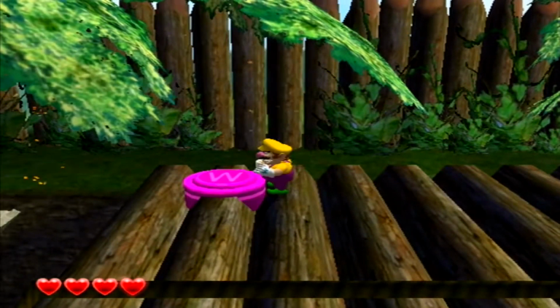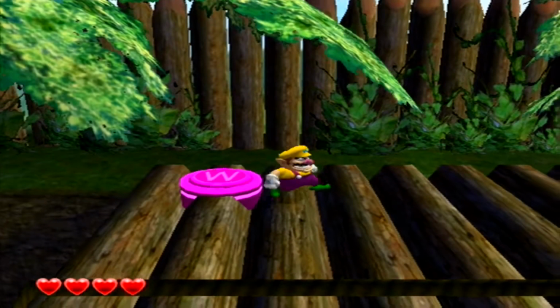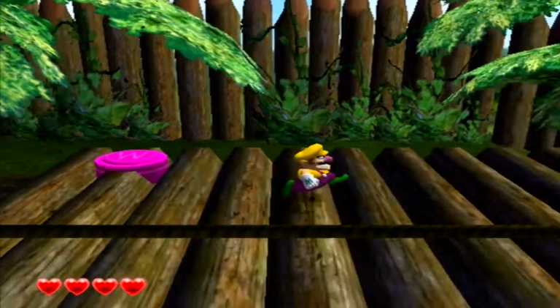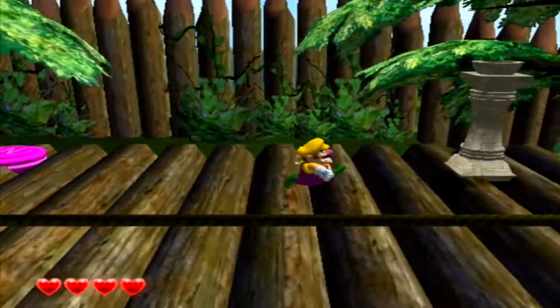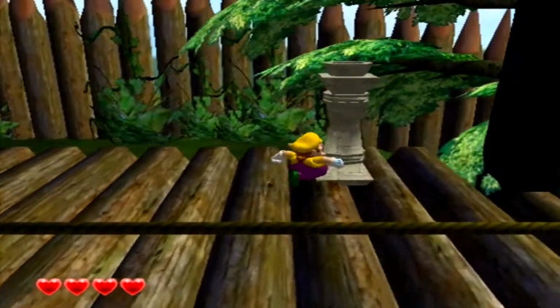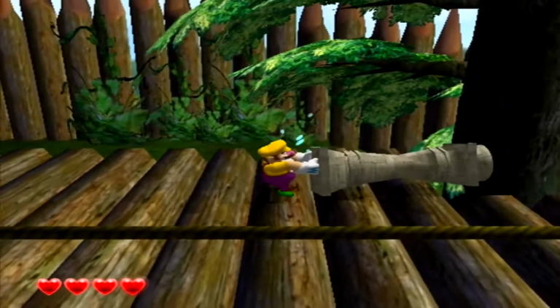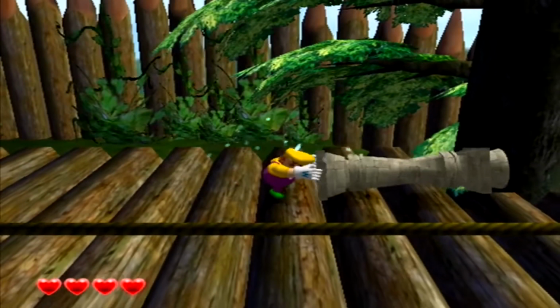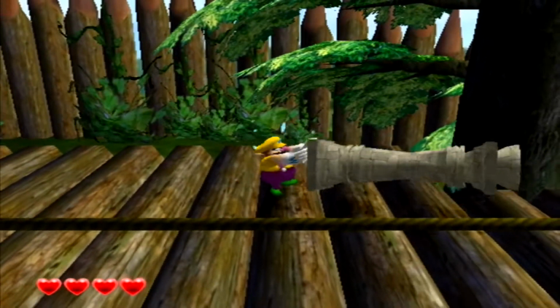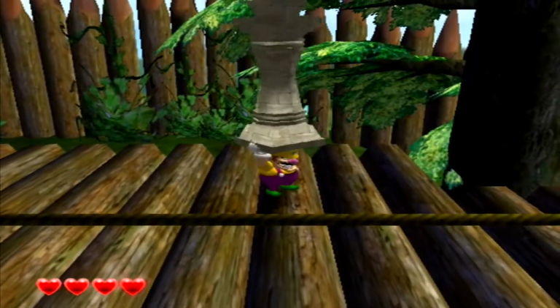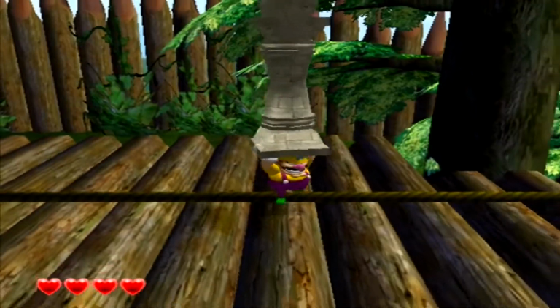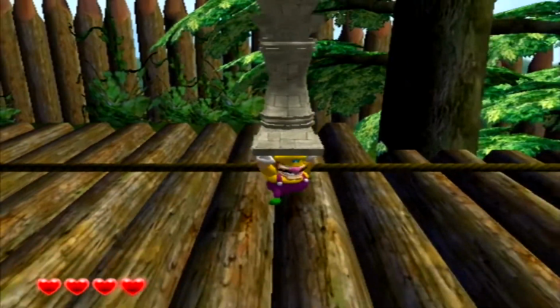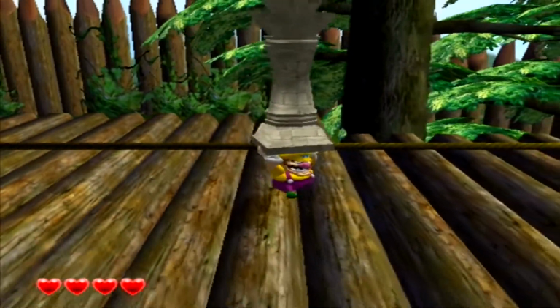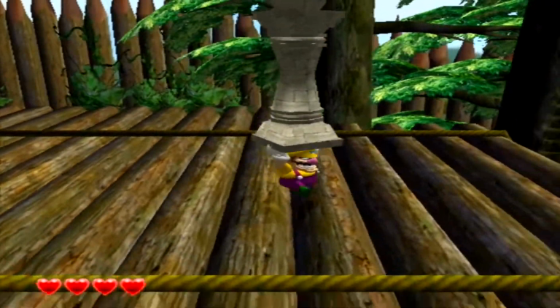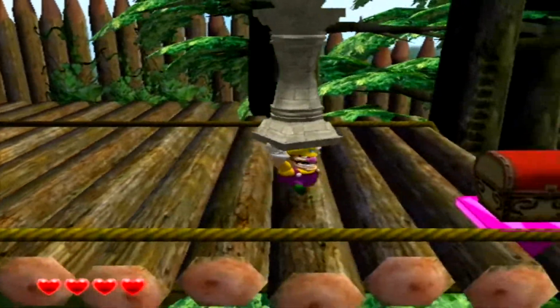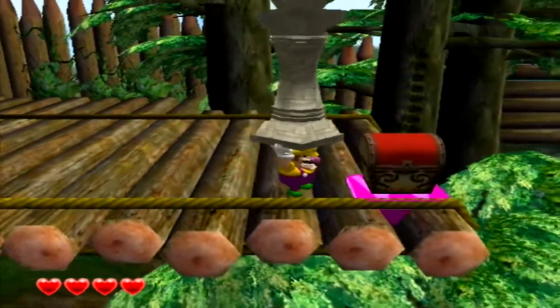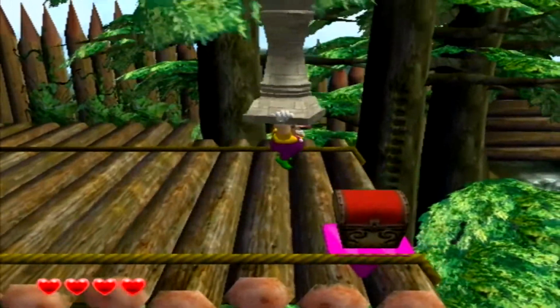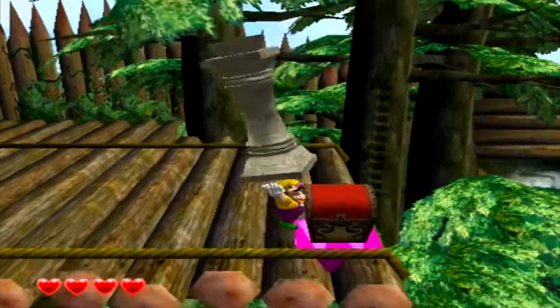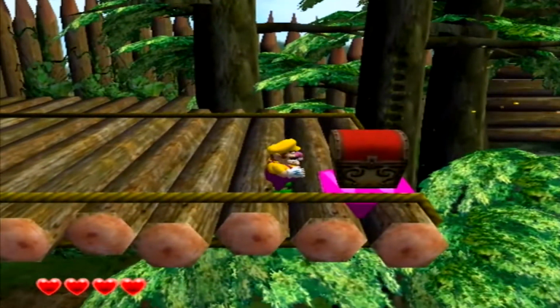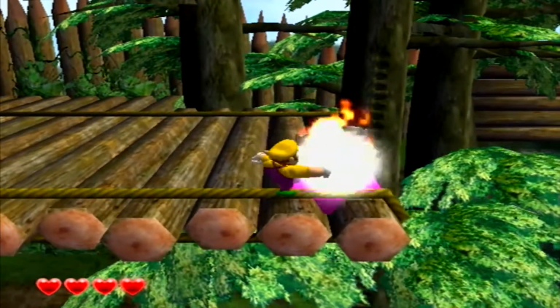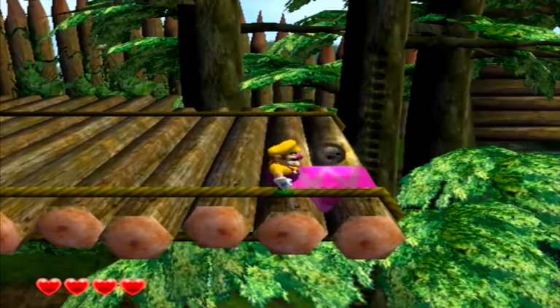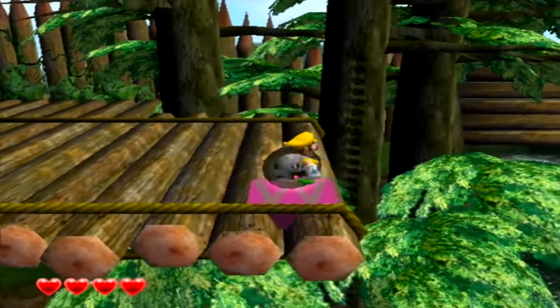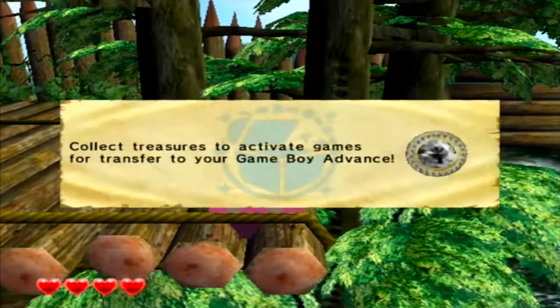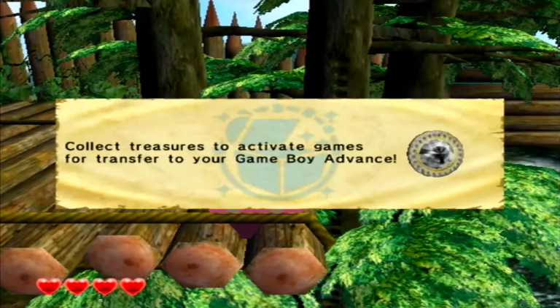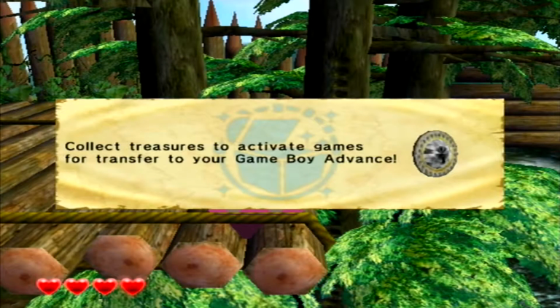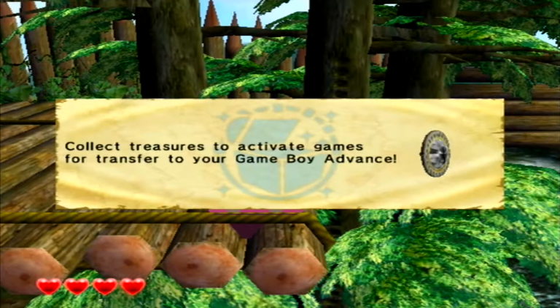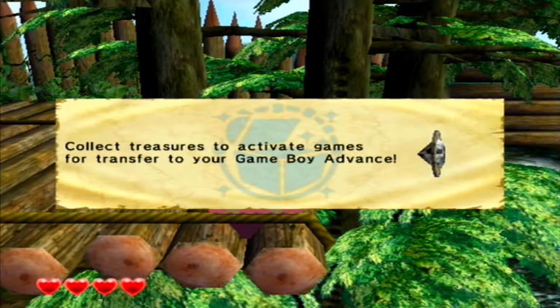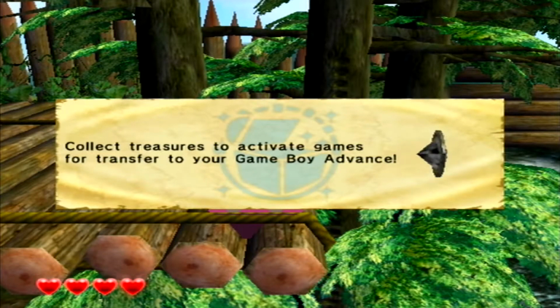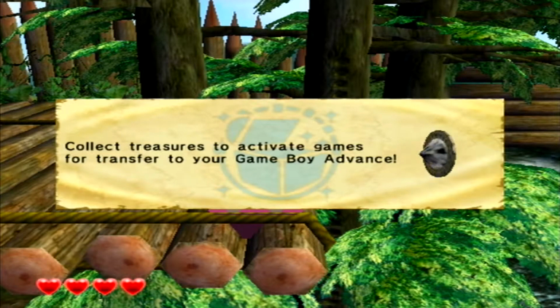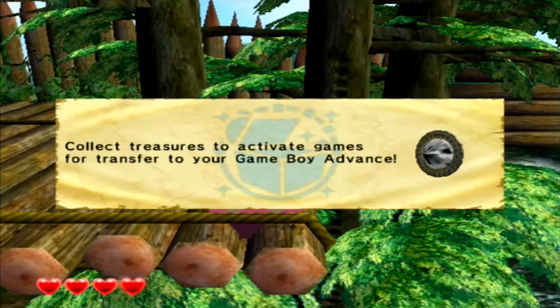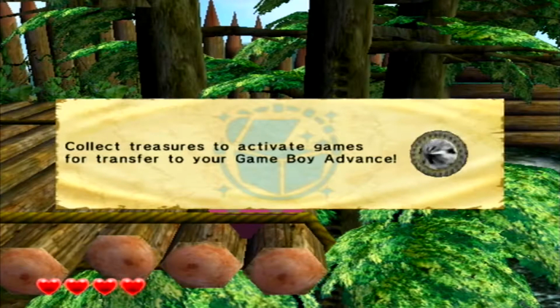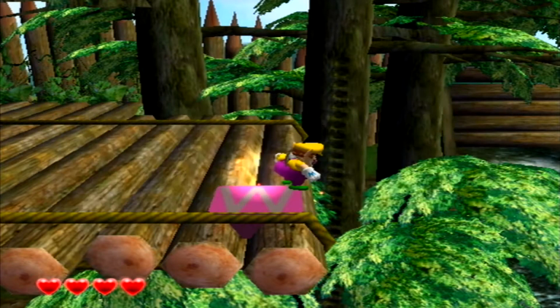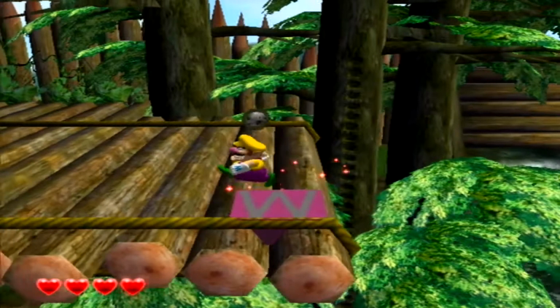Oh no - you could throw it, Wario! That's a chest. Okay, you can't actually just place those down it seems. 'Collect treasures to activate games for transfer to your Game Boy Advance.'